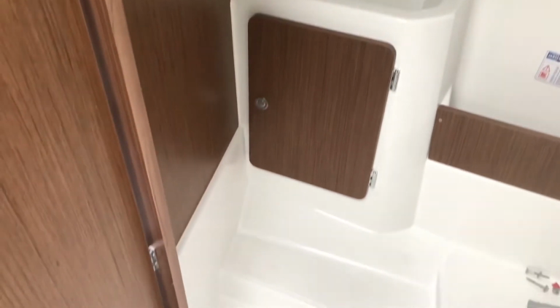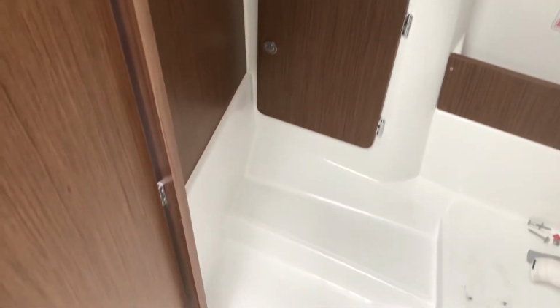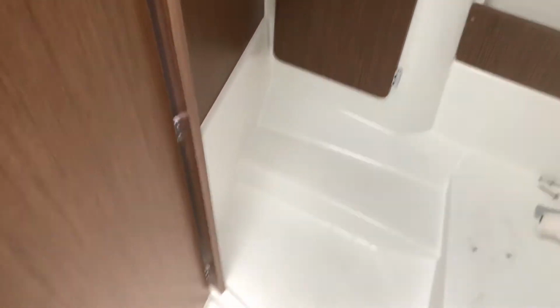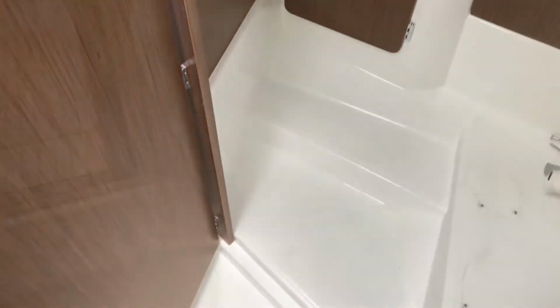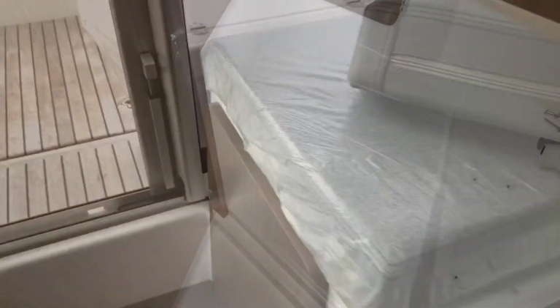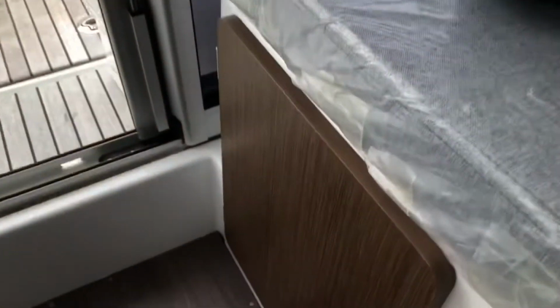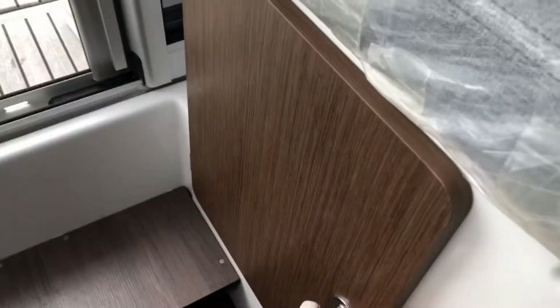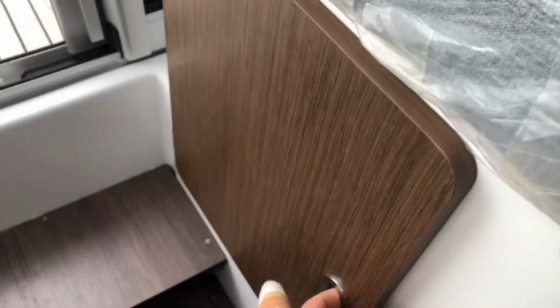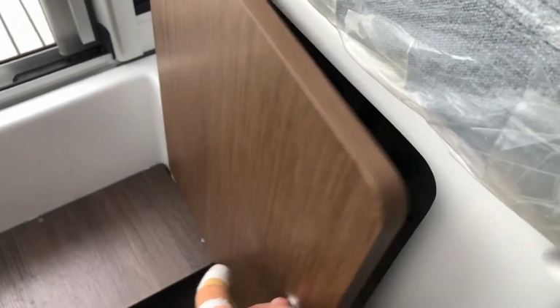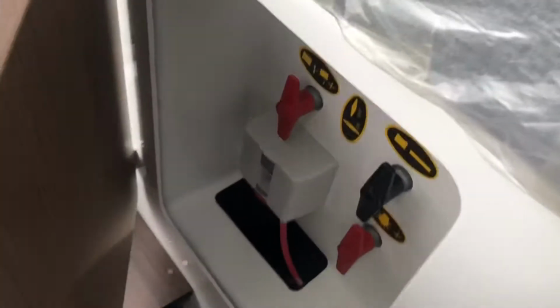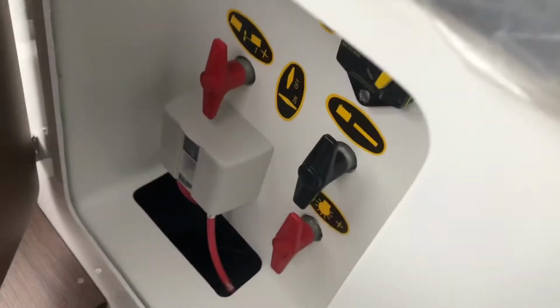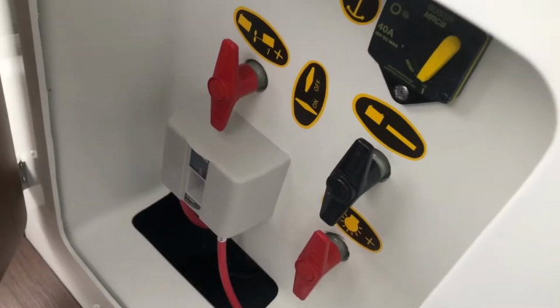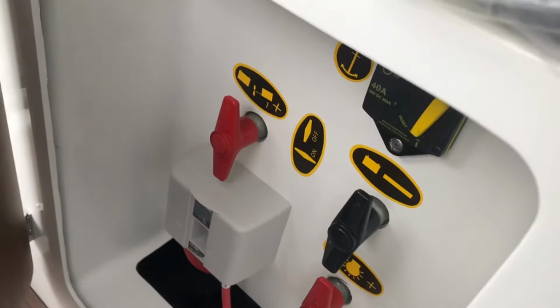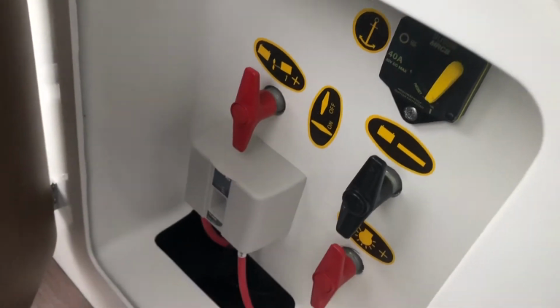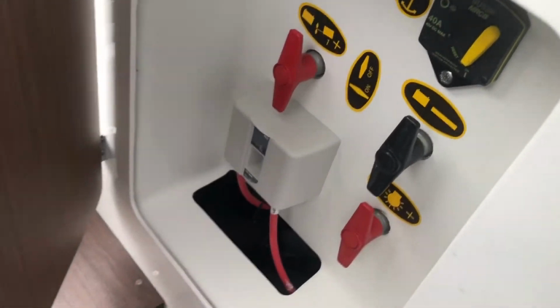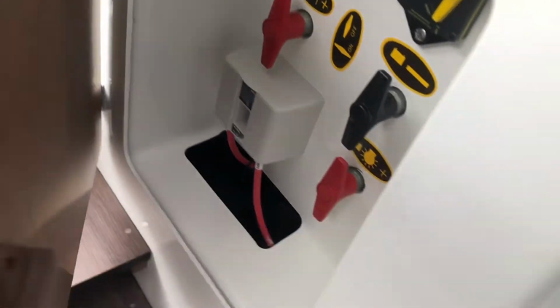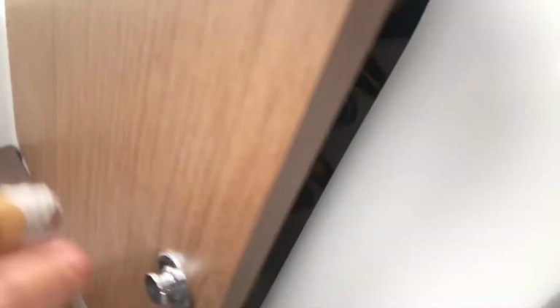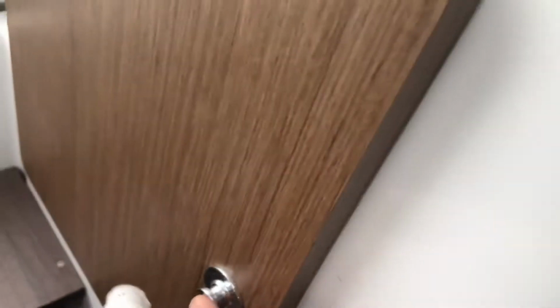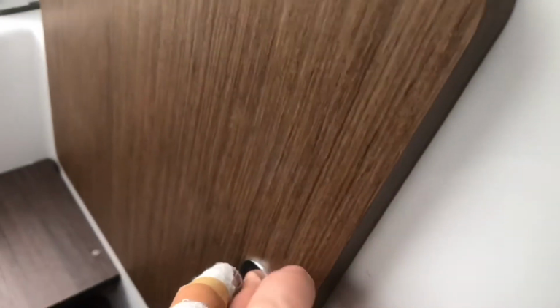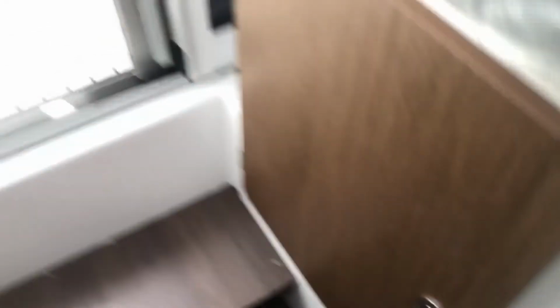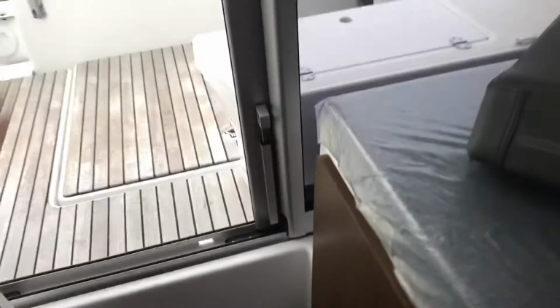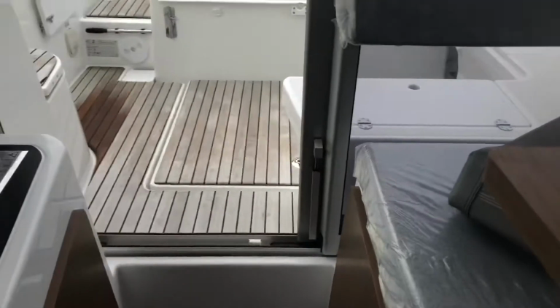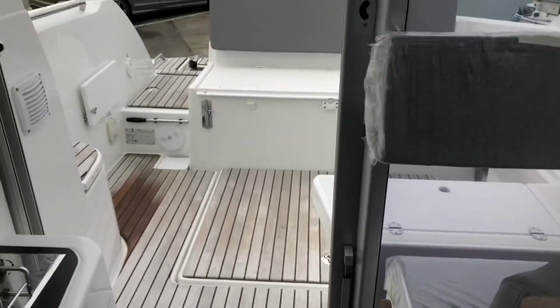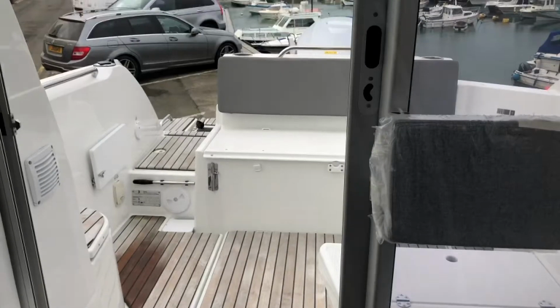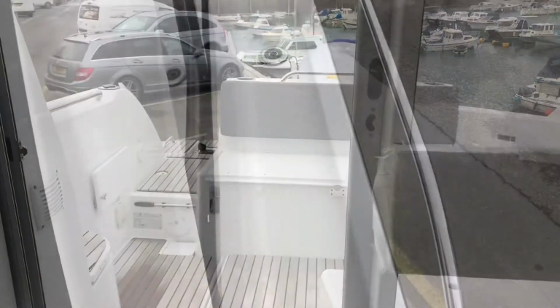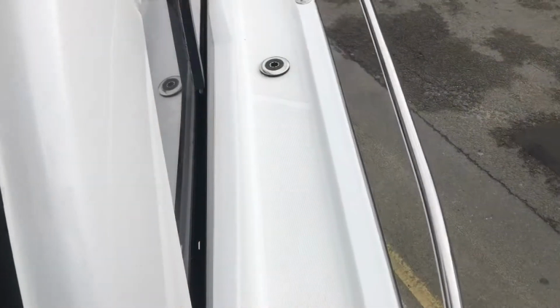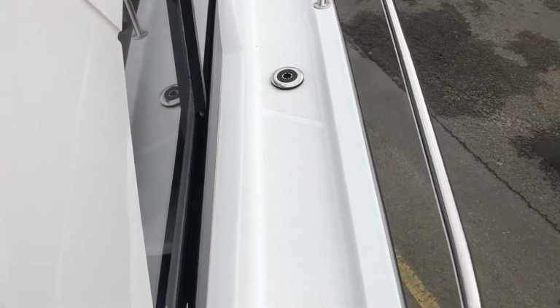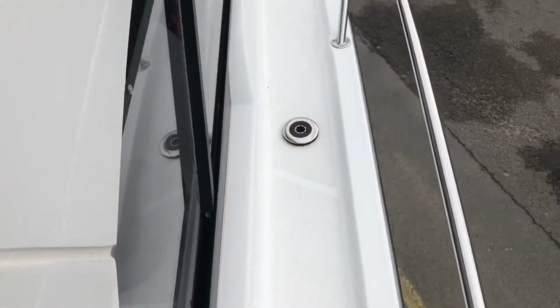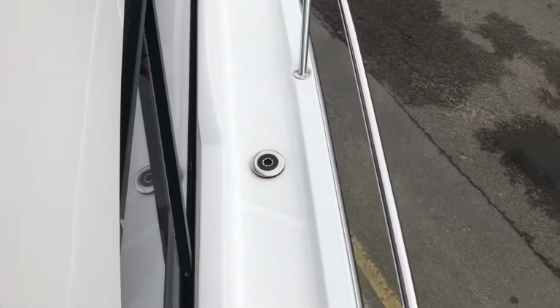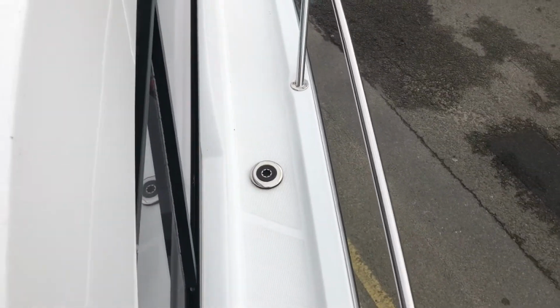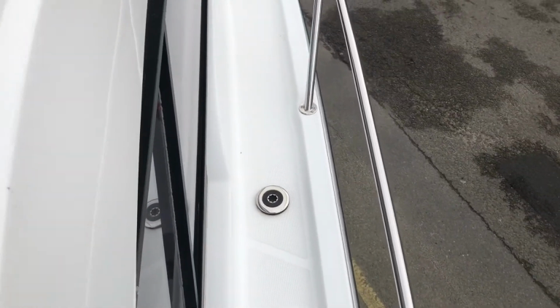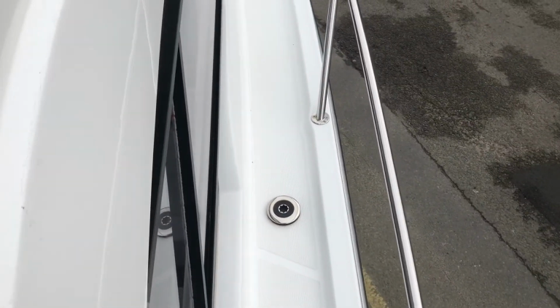Not standing headroom in here; however, when you're sat down there is loads of room. Isolator switches are conveniently located just underneath the aft saloon seat. Moving on to the side decks, we have the fuel and water fillers.